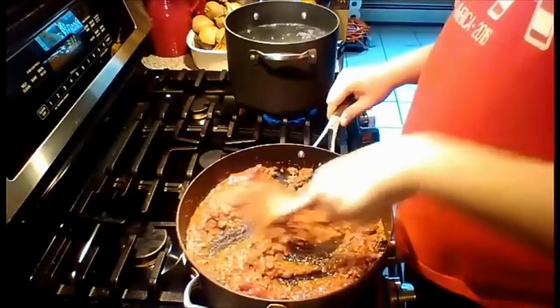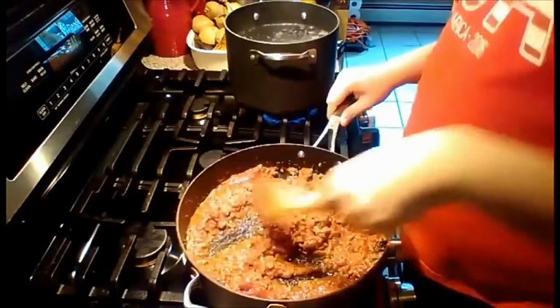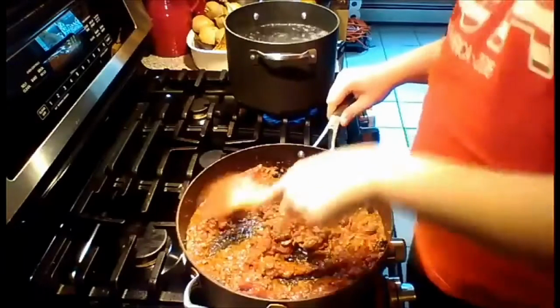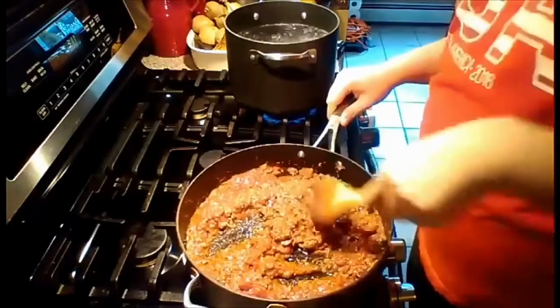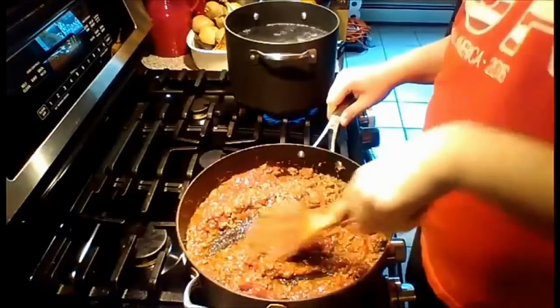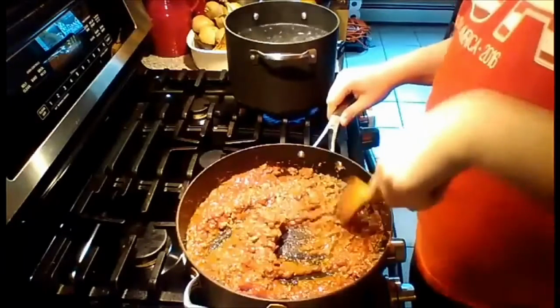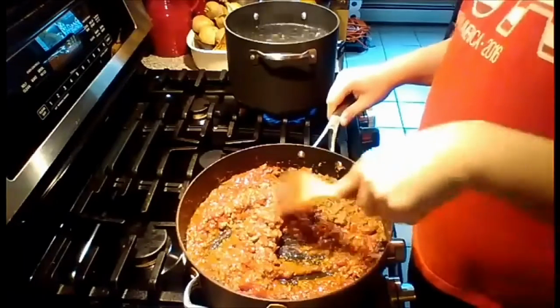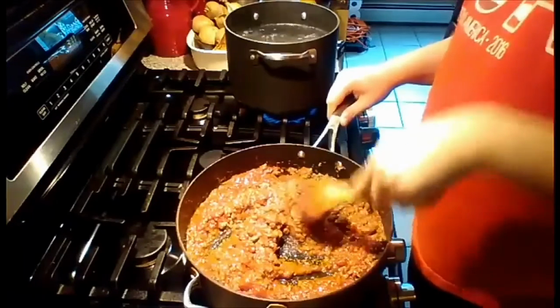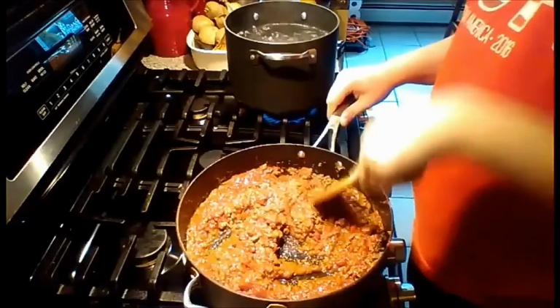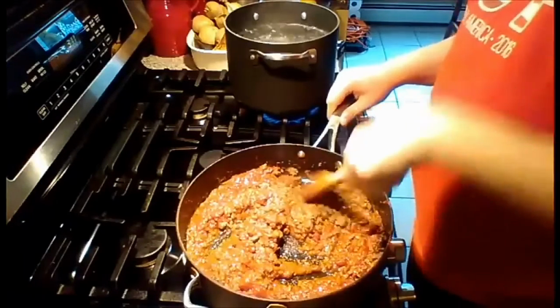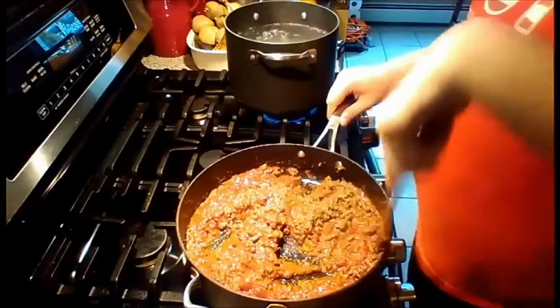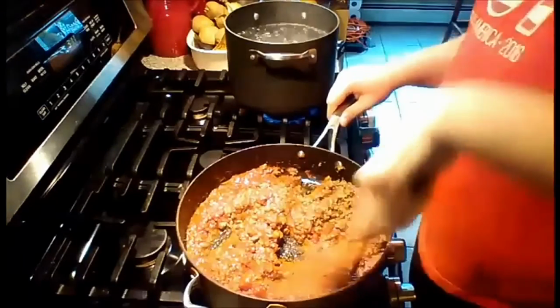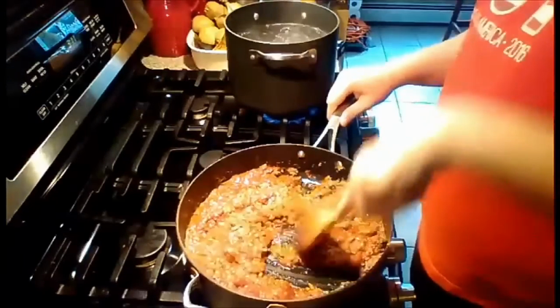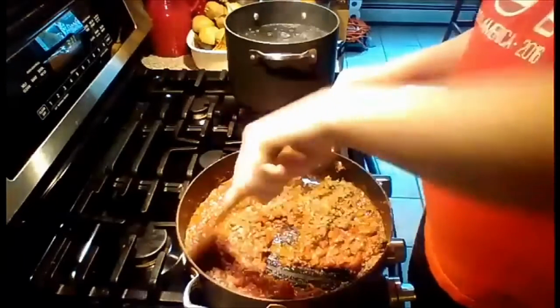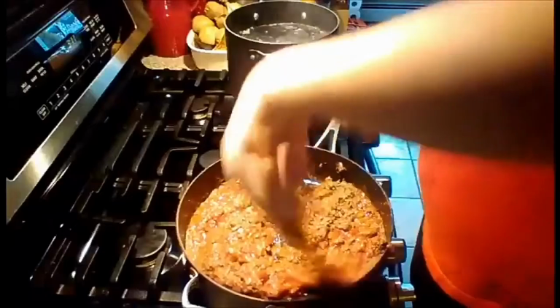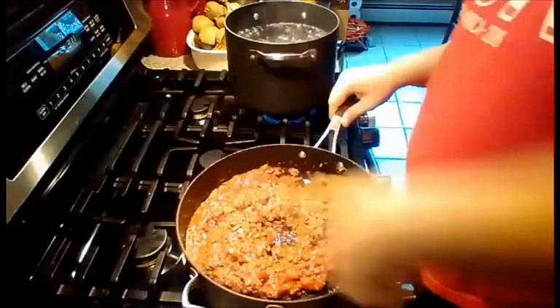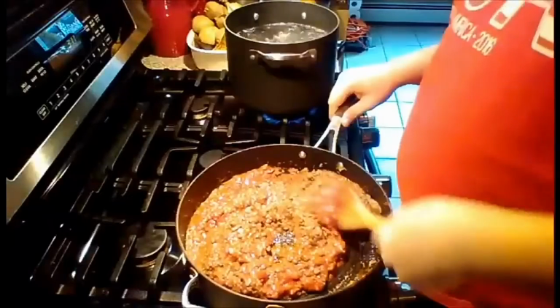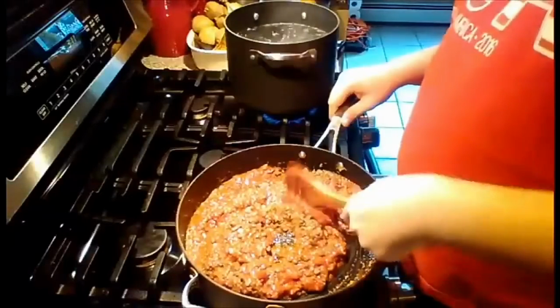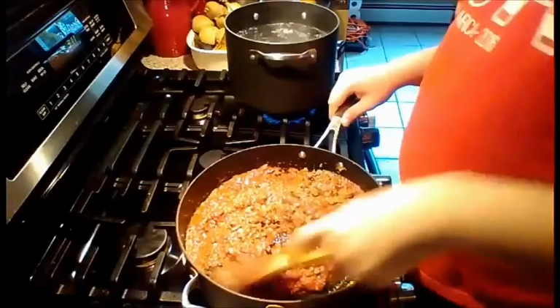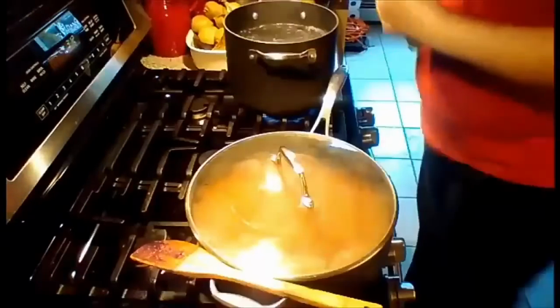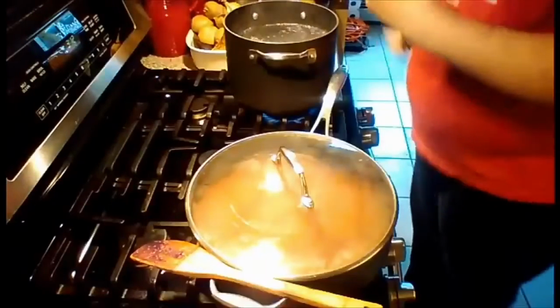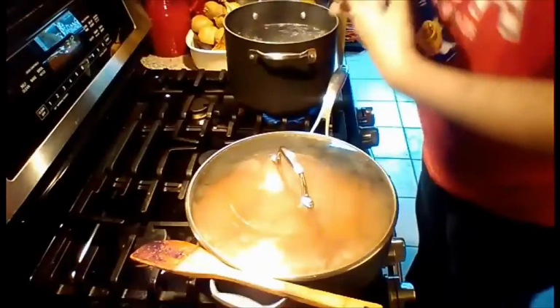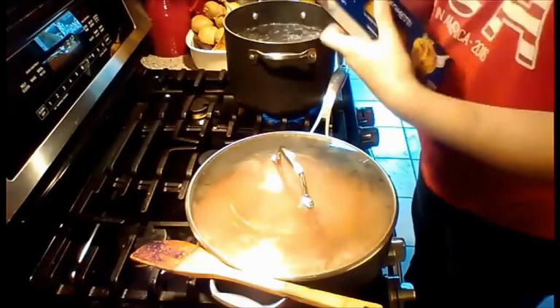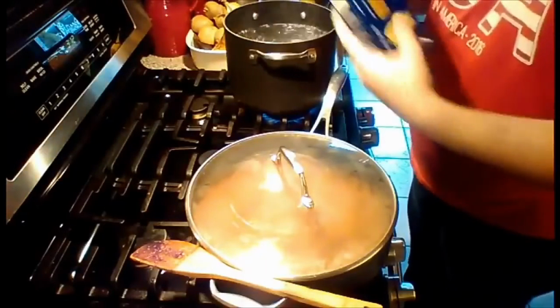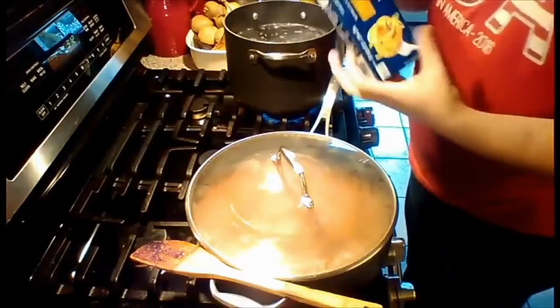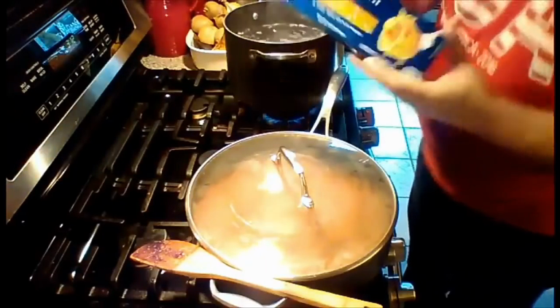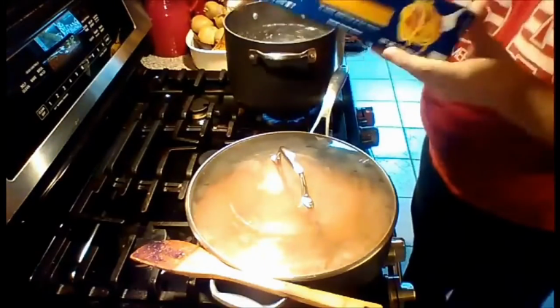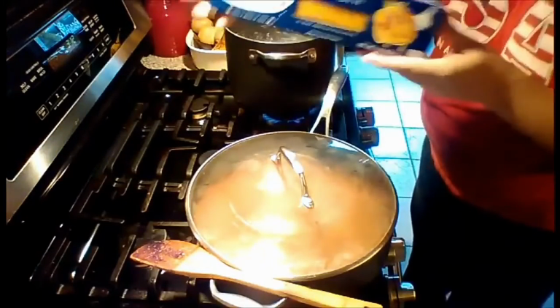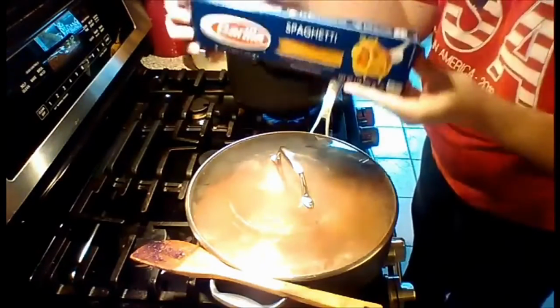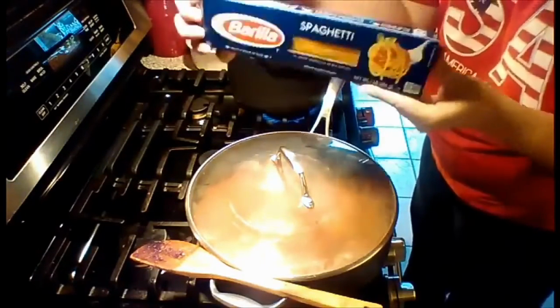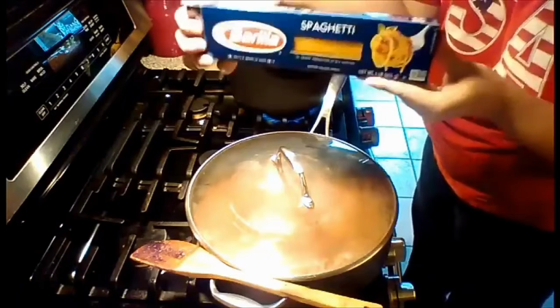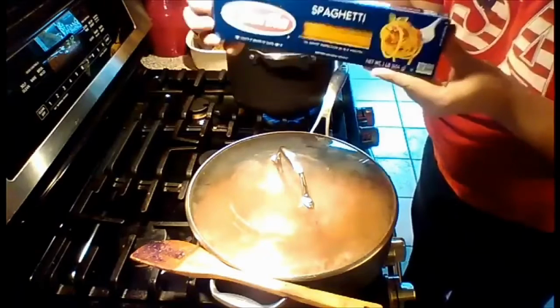Now all we're going to do is put our lid on top. We're going to add this full box — 16 ounce box of spaghetti.